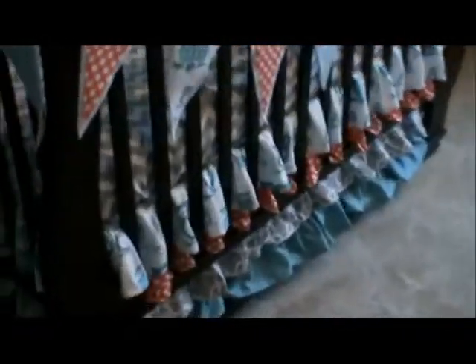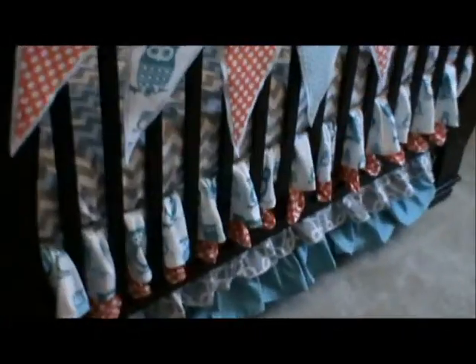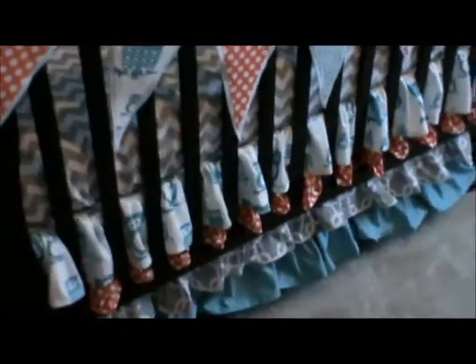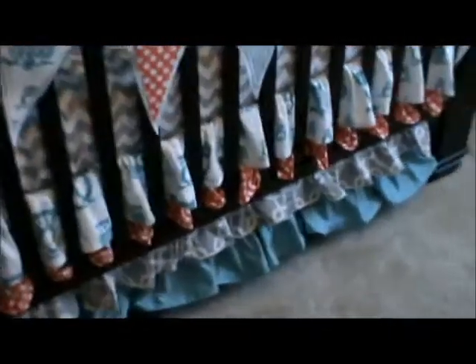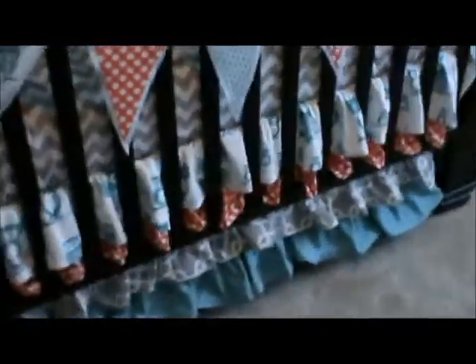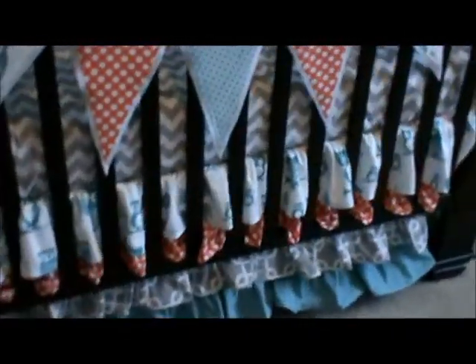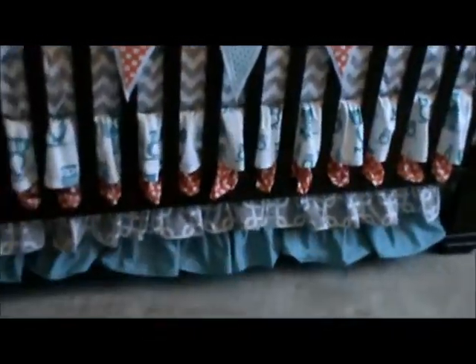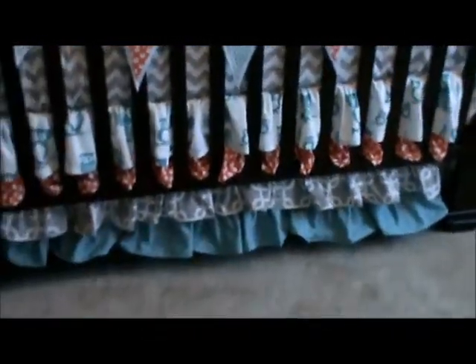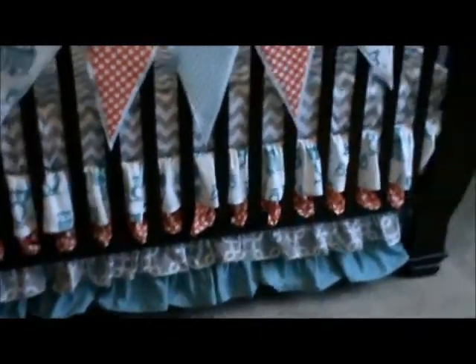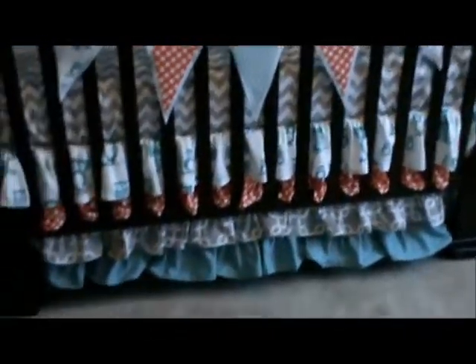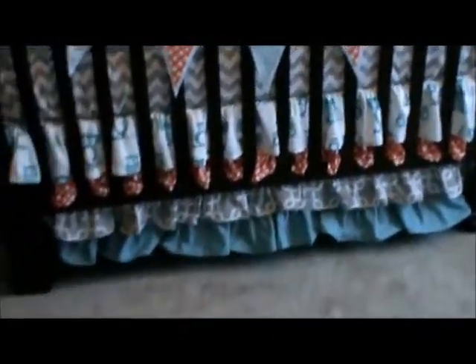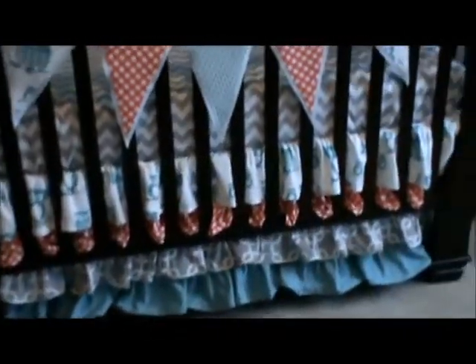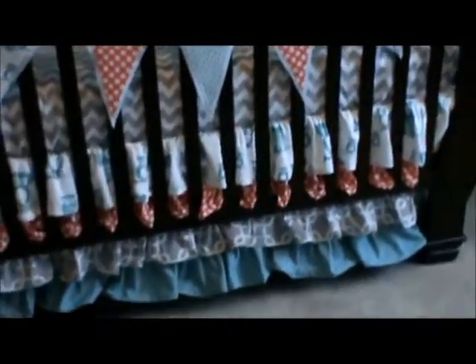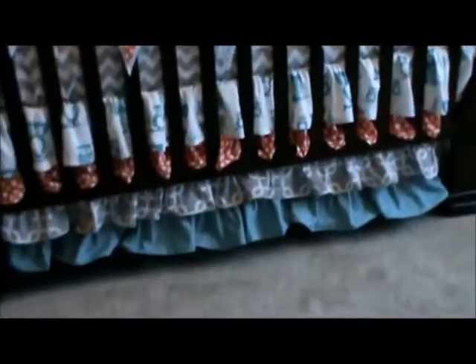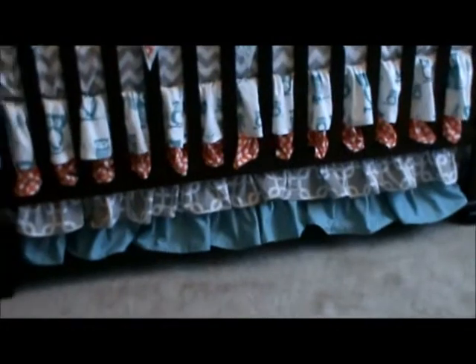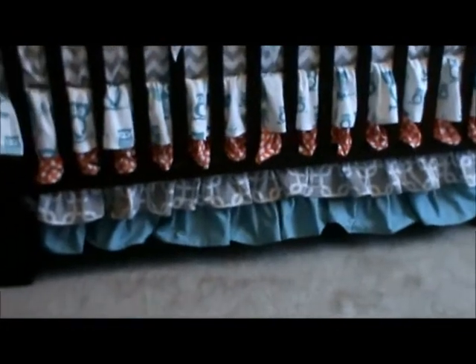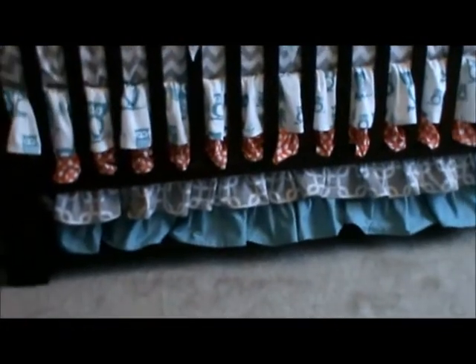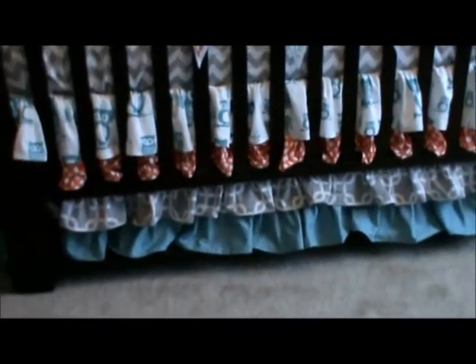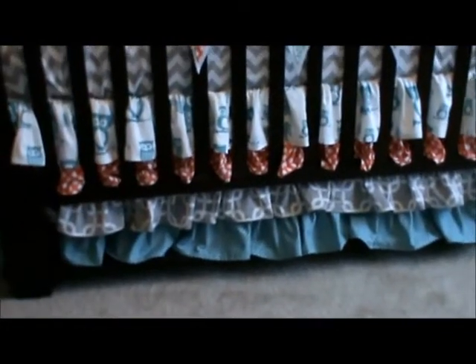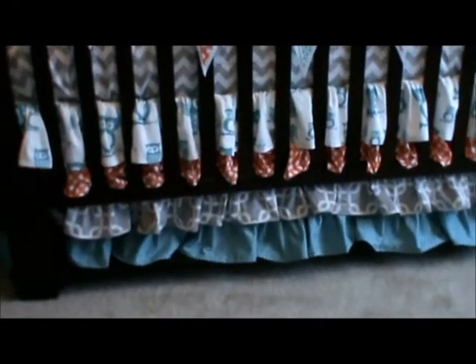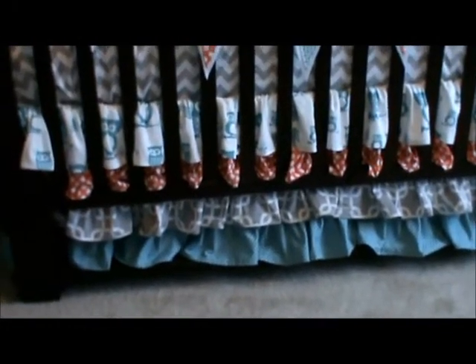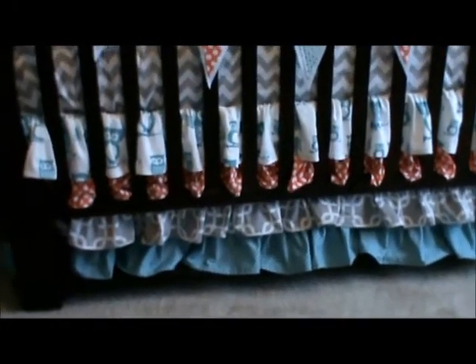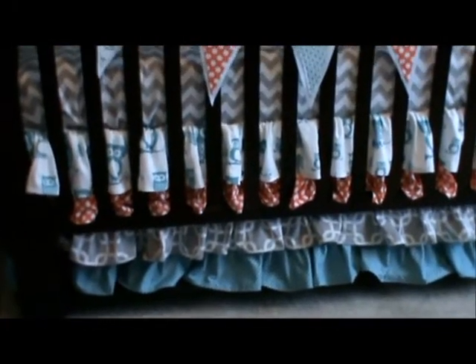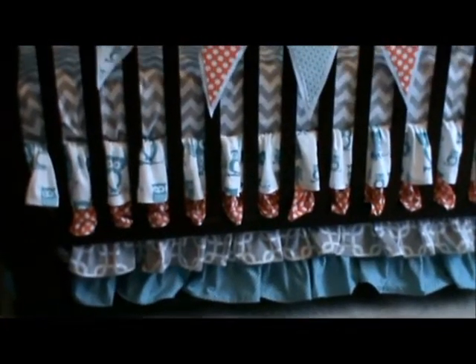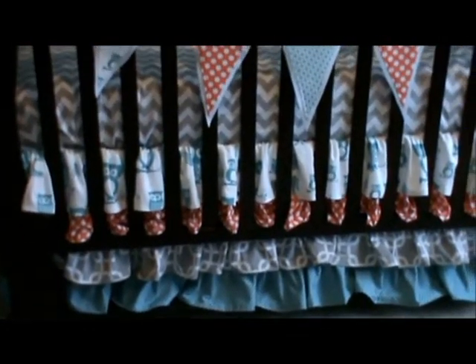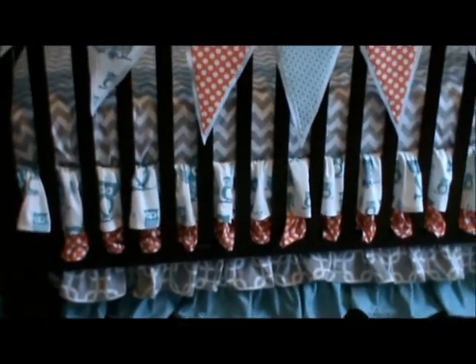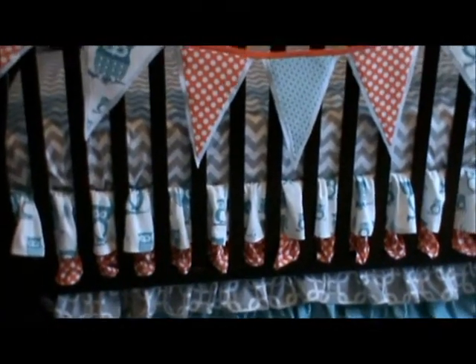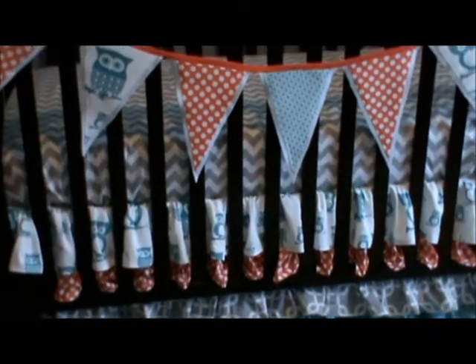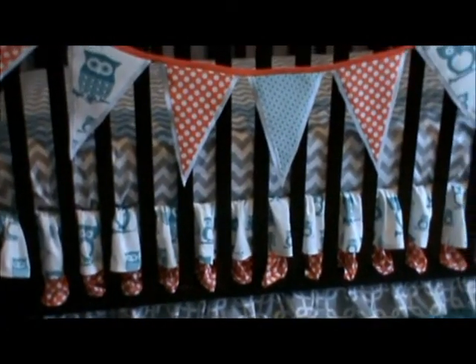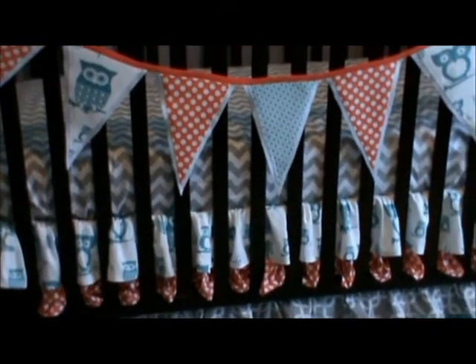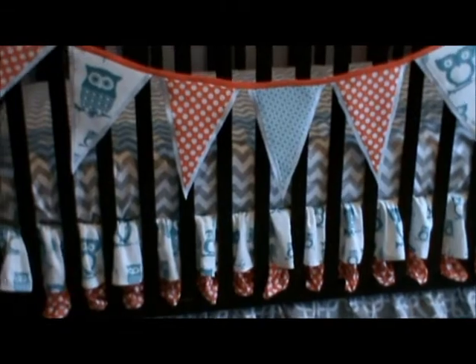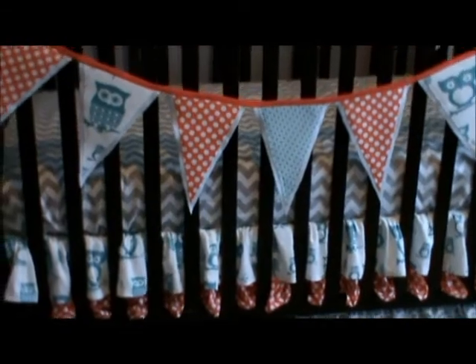The crib skirt — I sewed a four tiered skirt. That was by far the biggest sewing project I've taken on so far. It's kind of a beginning to intermediate sewing project.